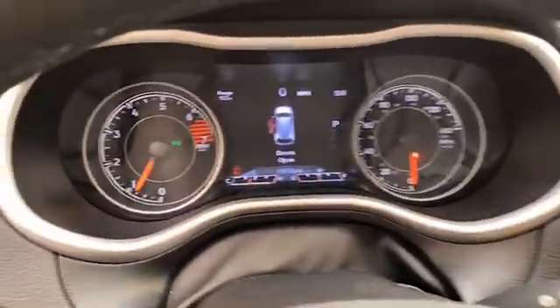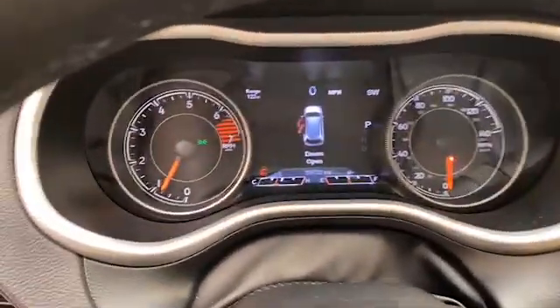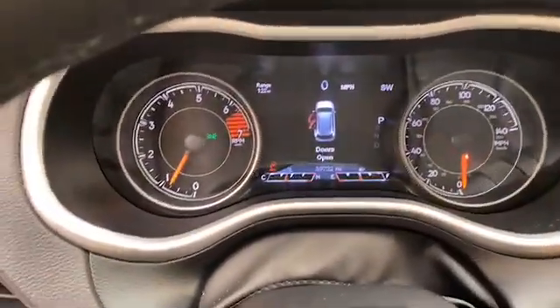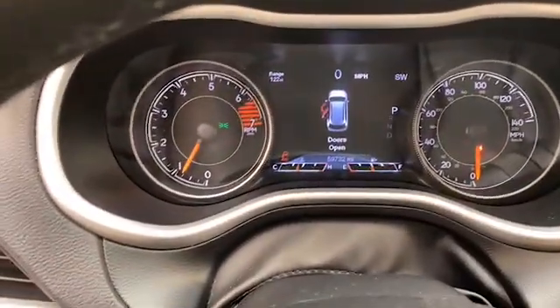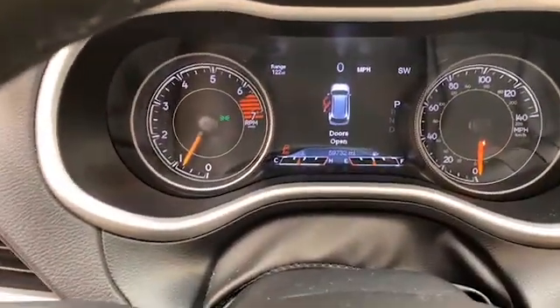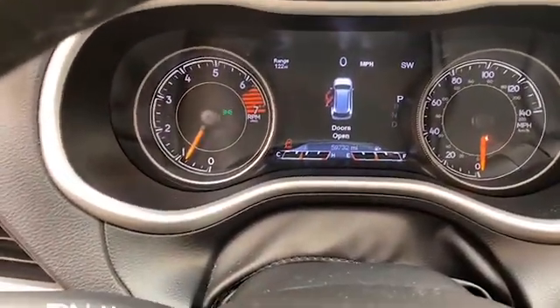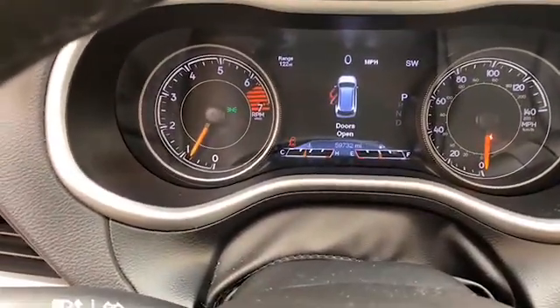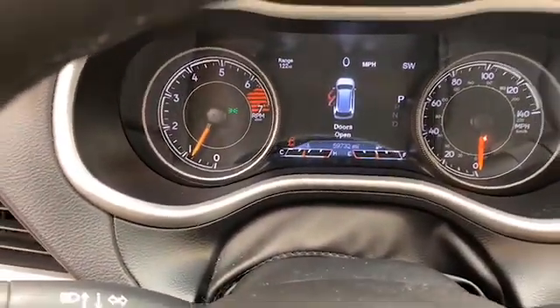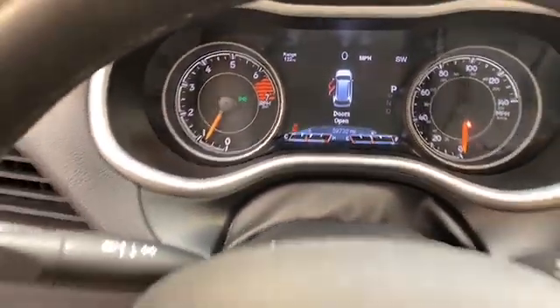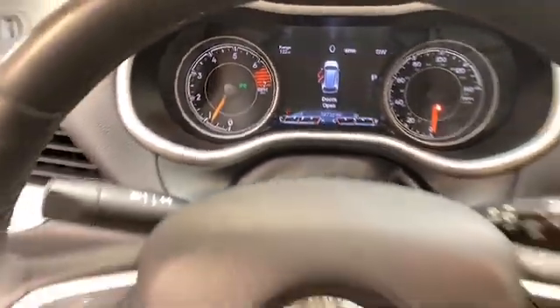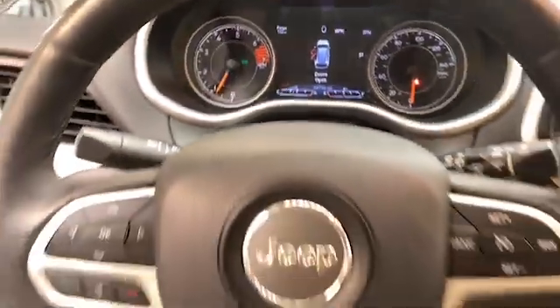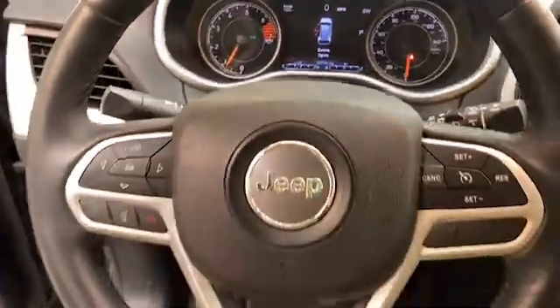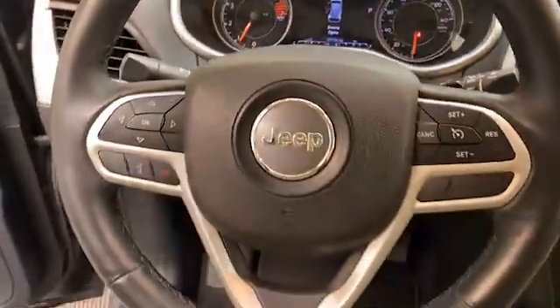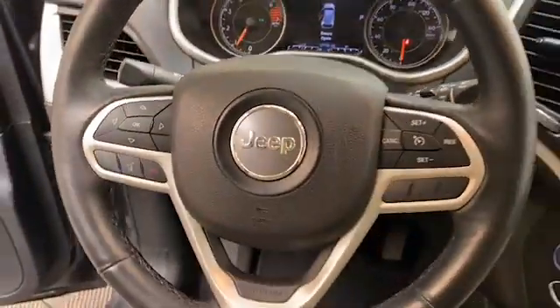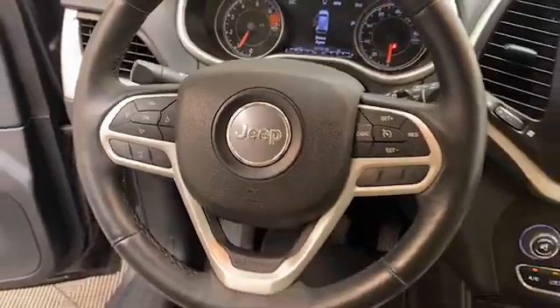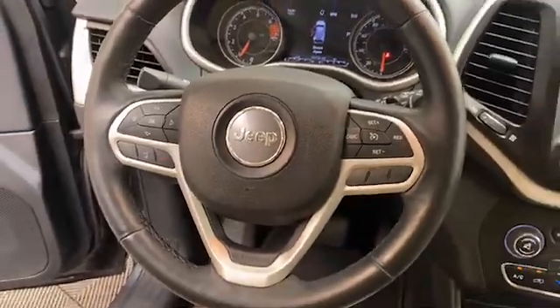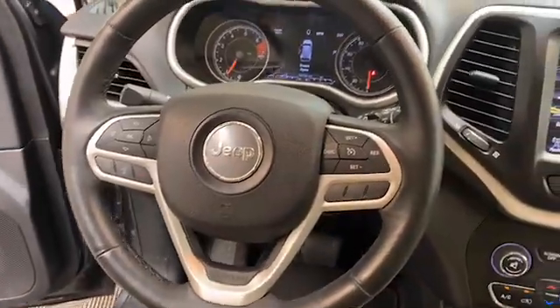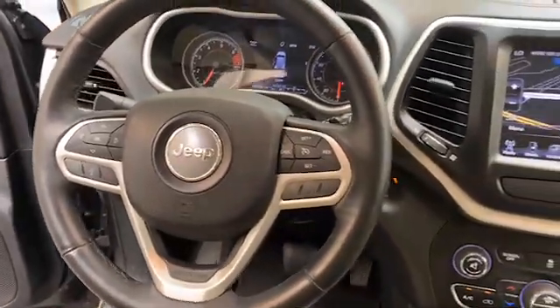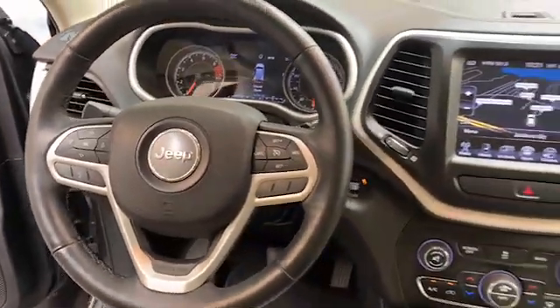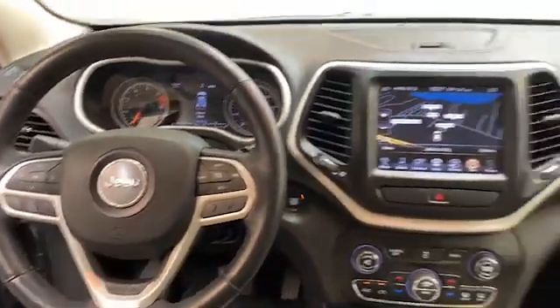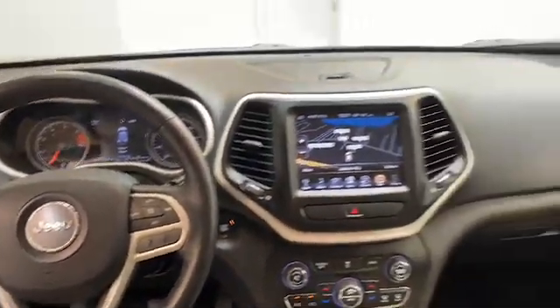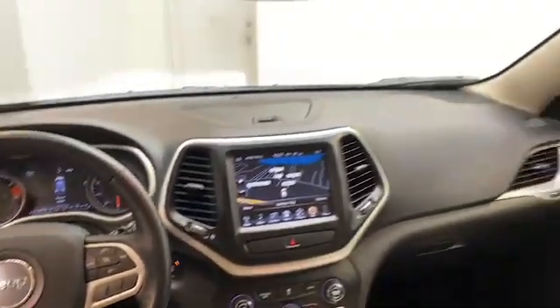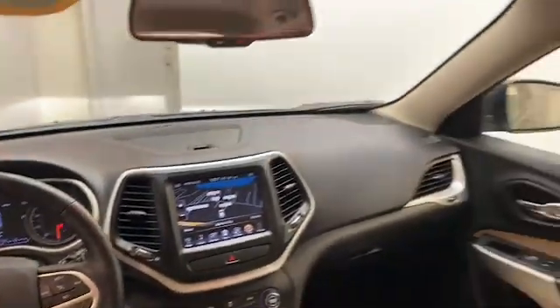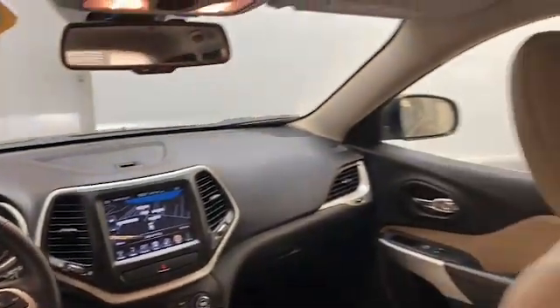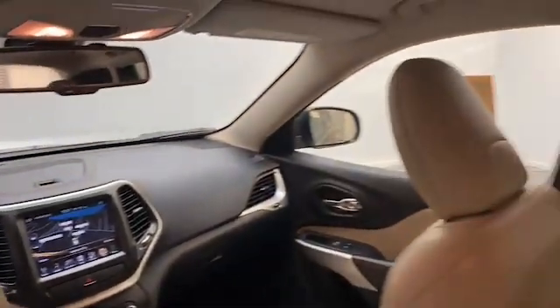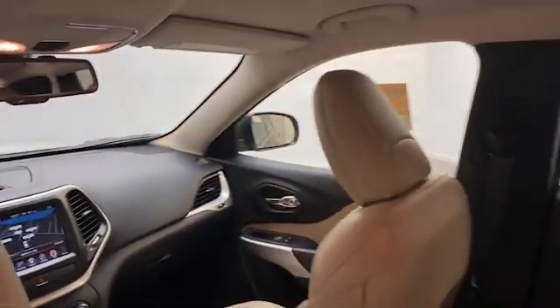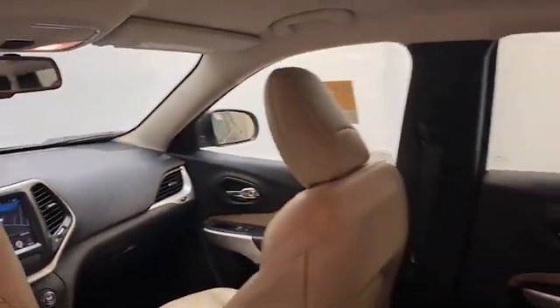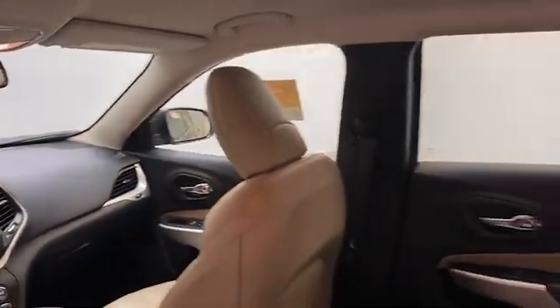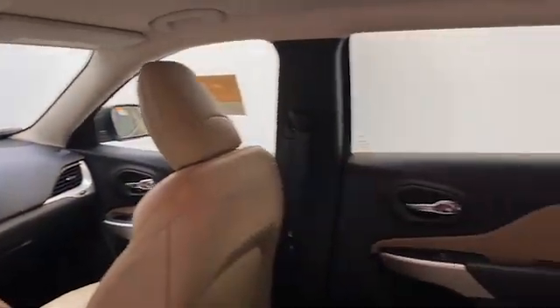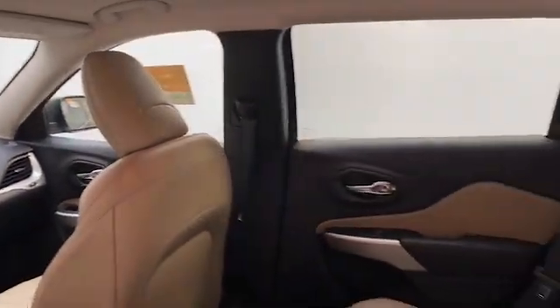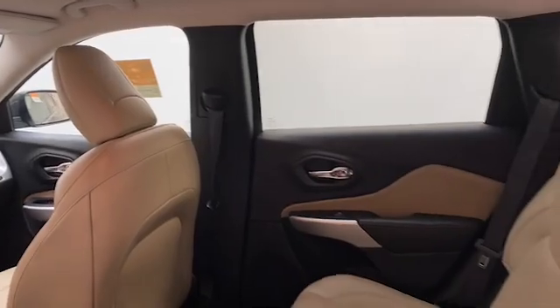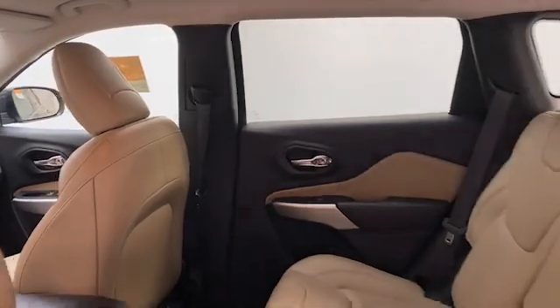This one-owner certified 2017 Jeep Cherokee has less than 60,000 miles and comes with the AutoCheck Buyback Protection.